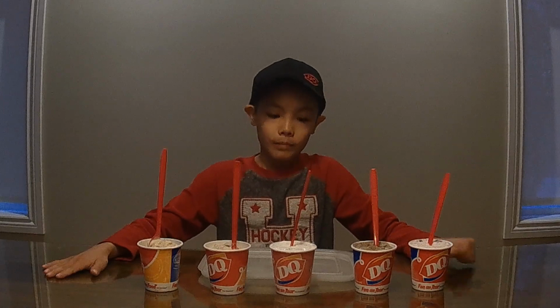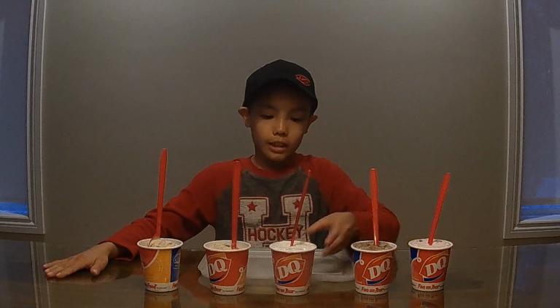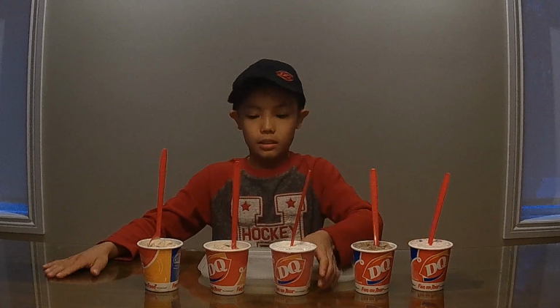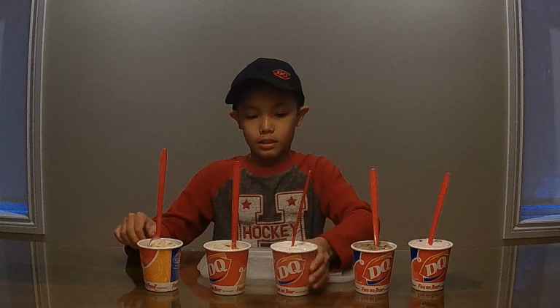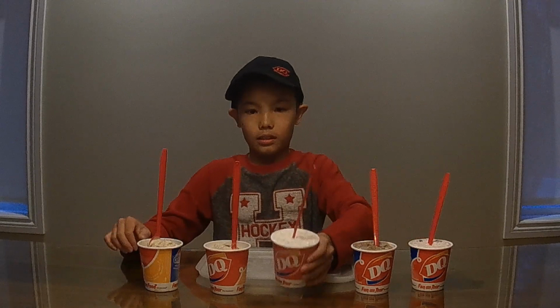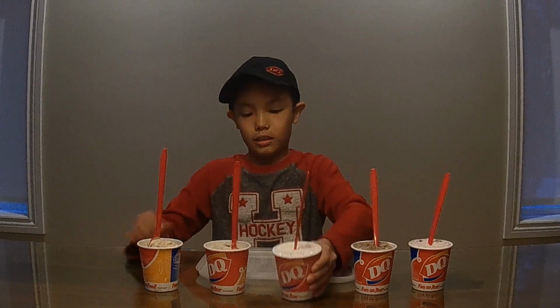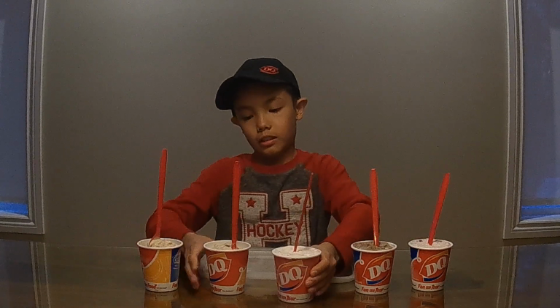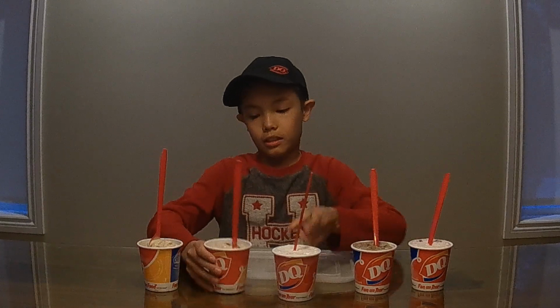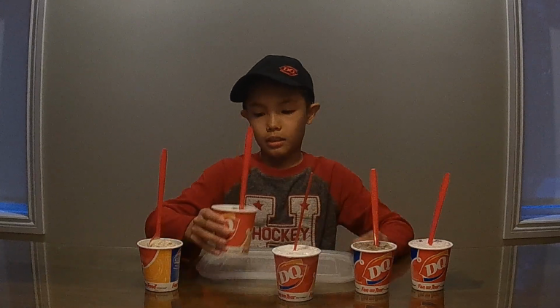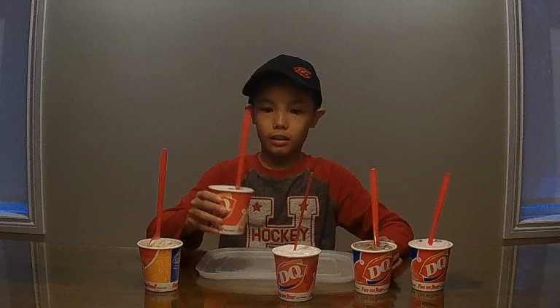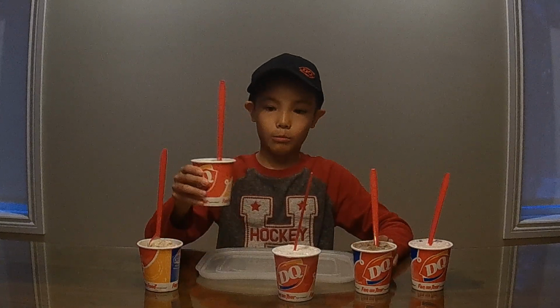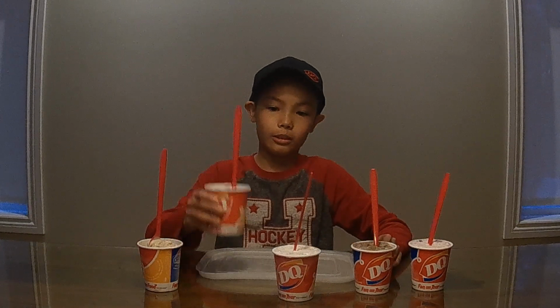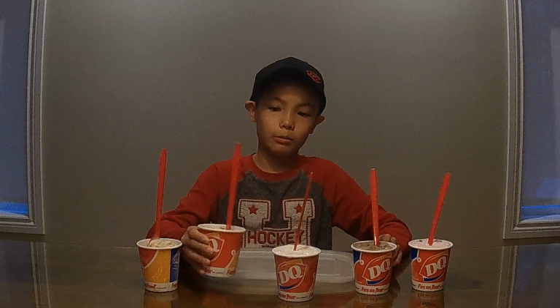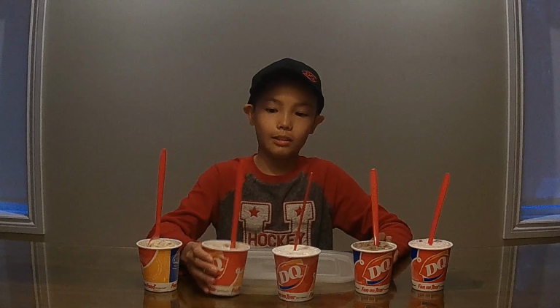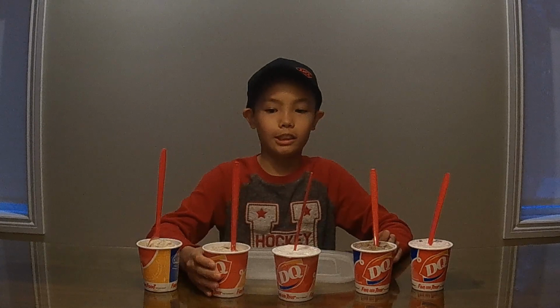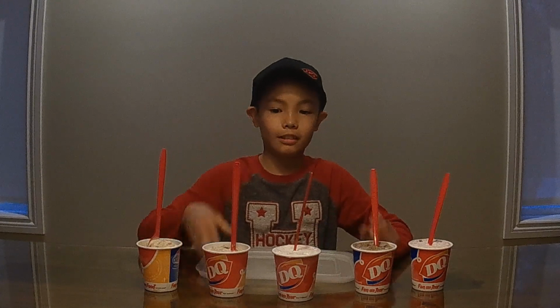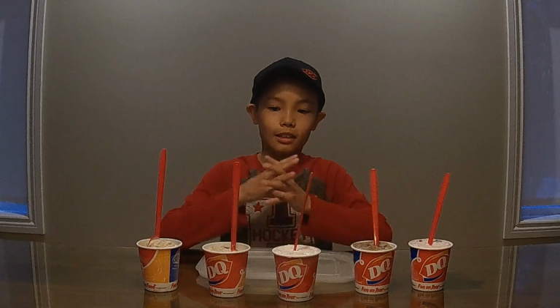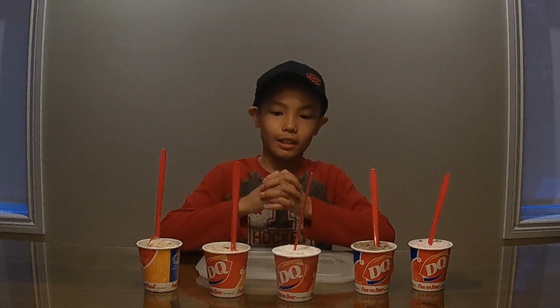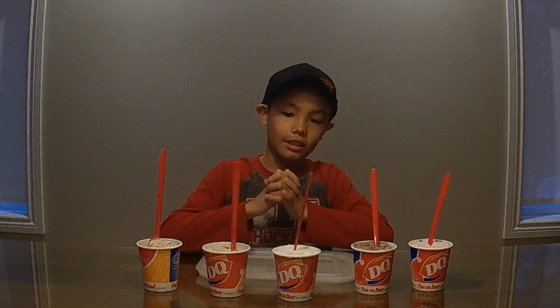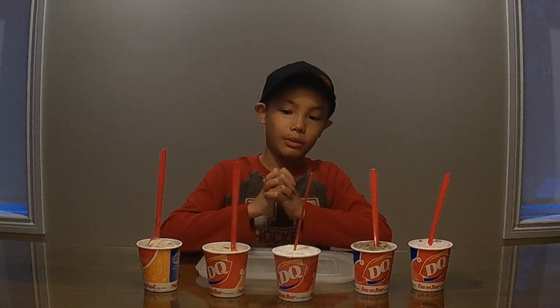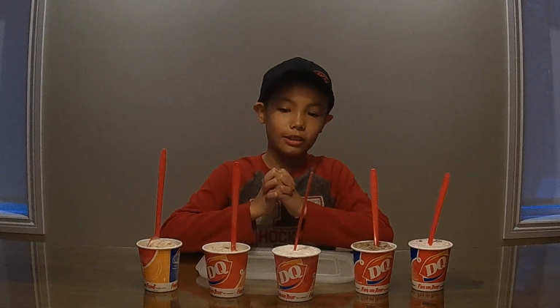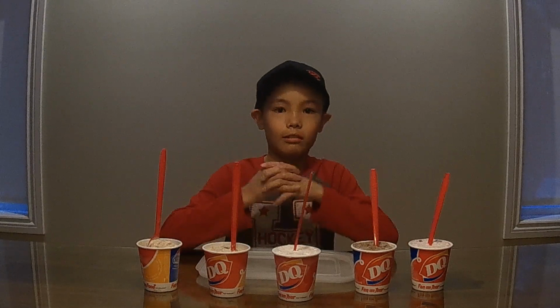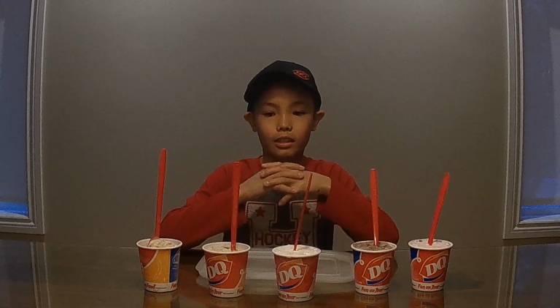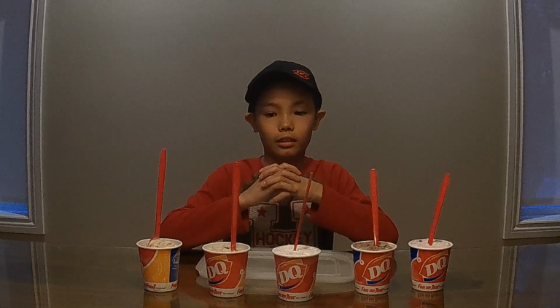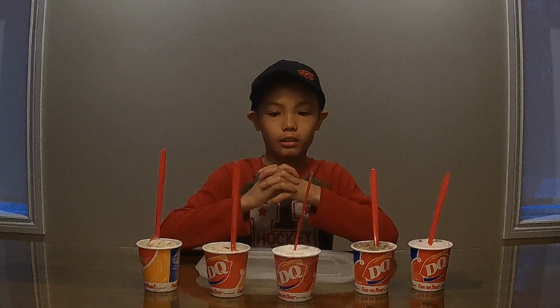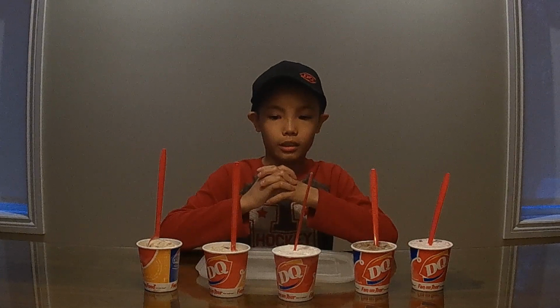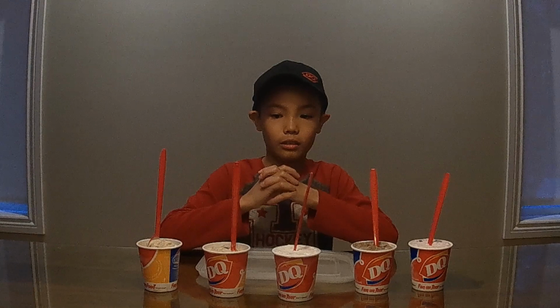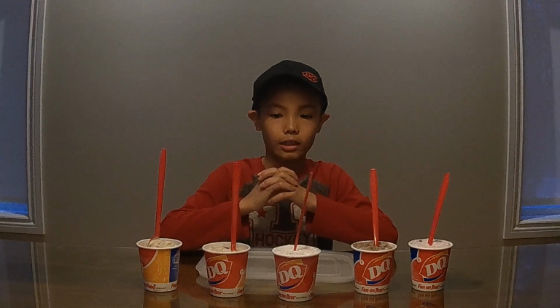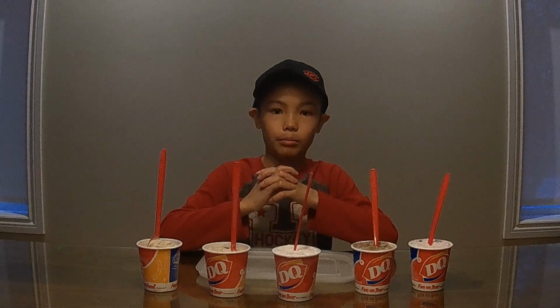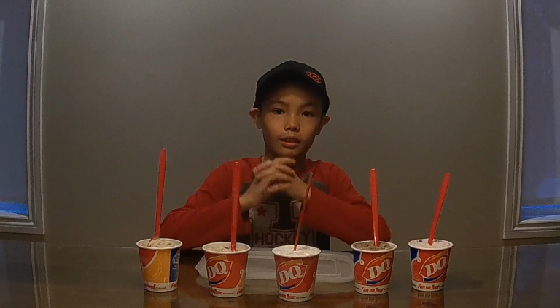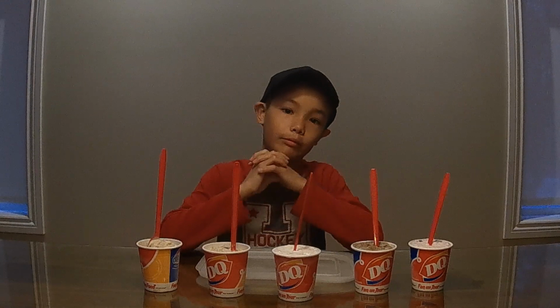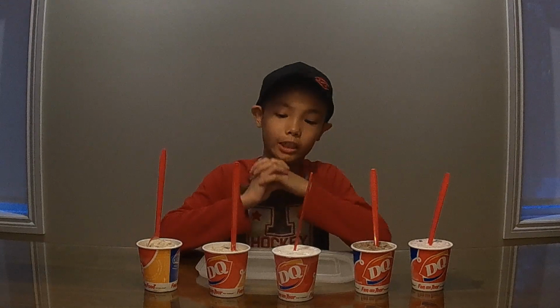Next is the Wonder Woman Blizzard. It has brownie dough, cookie dough, and fudge.